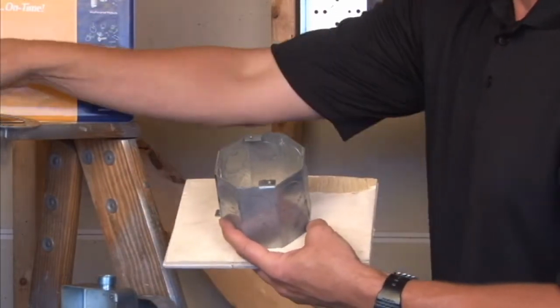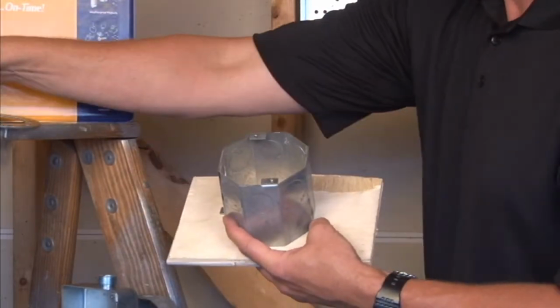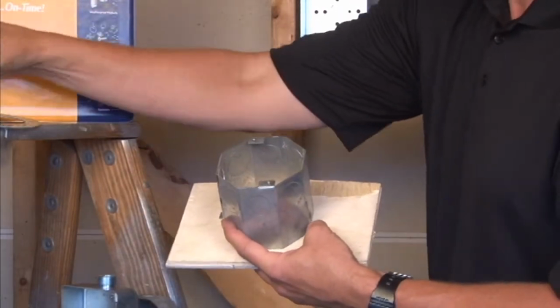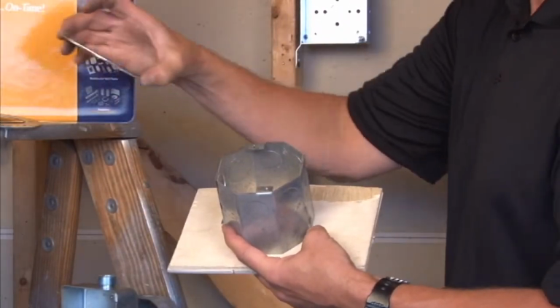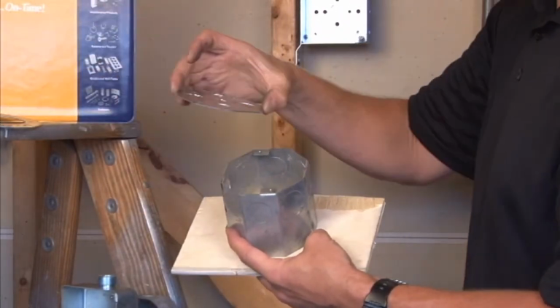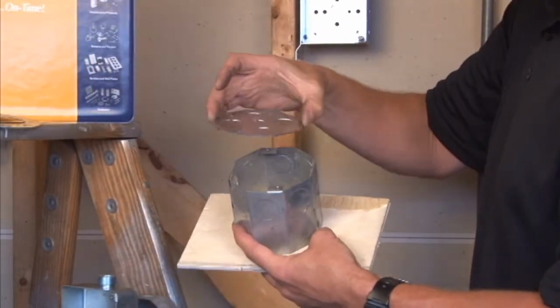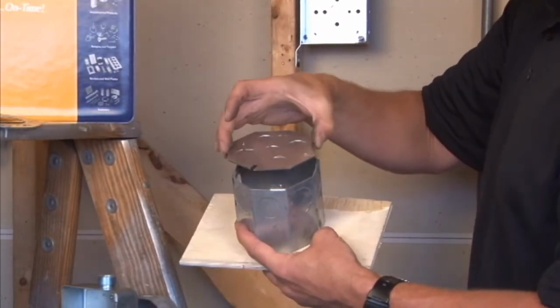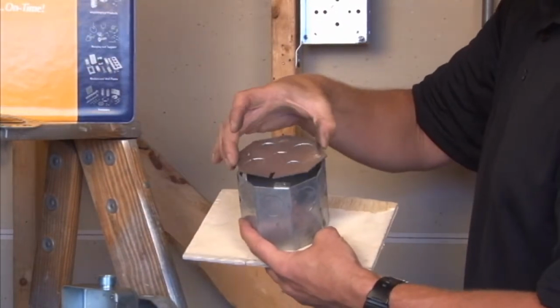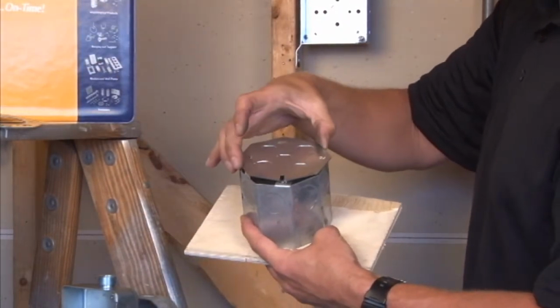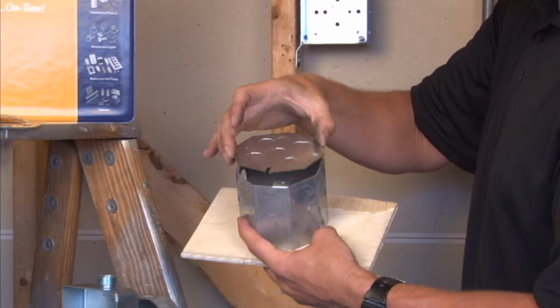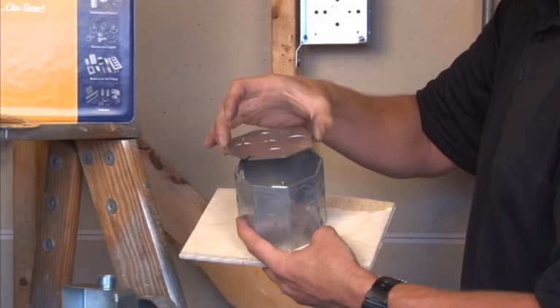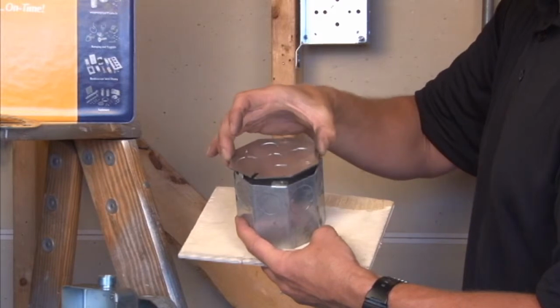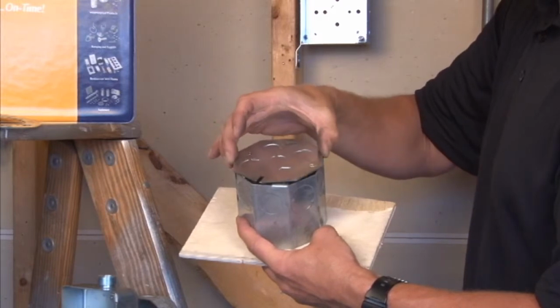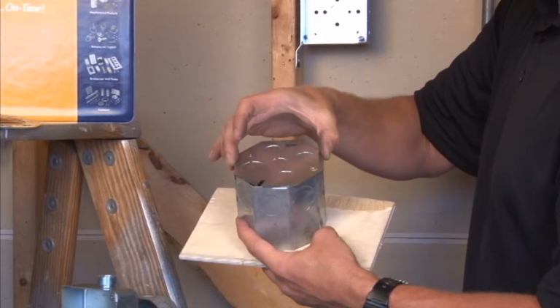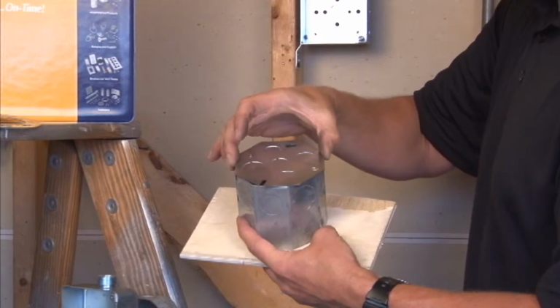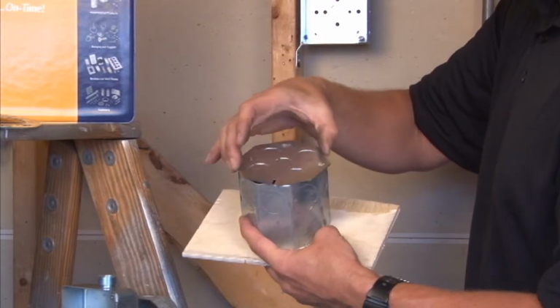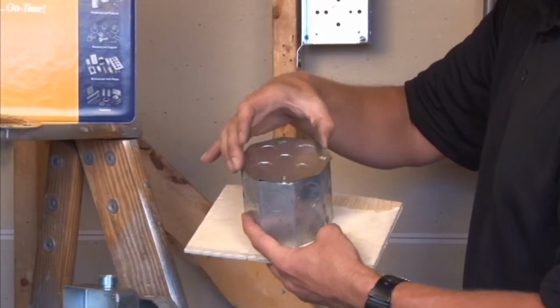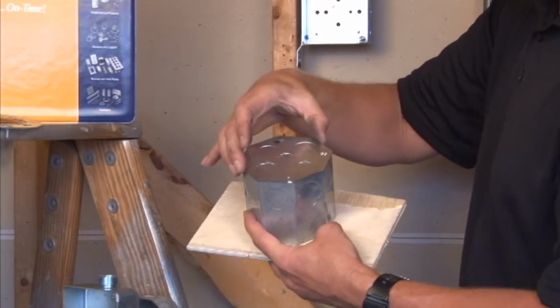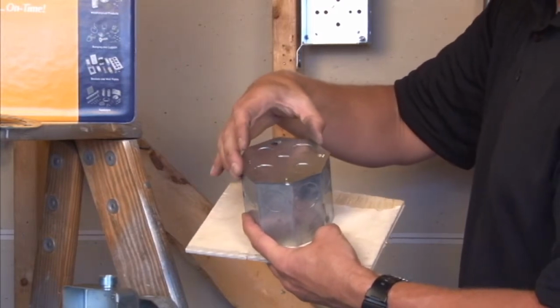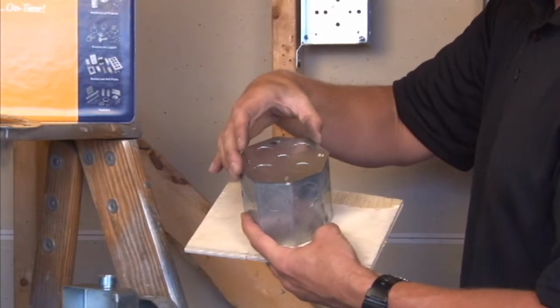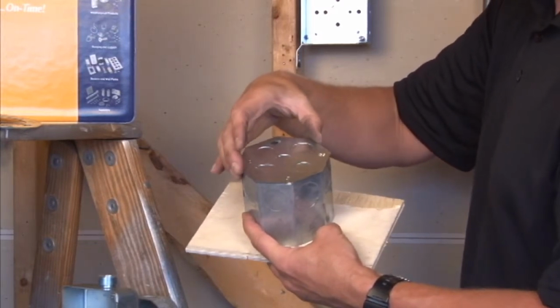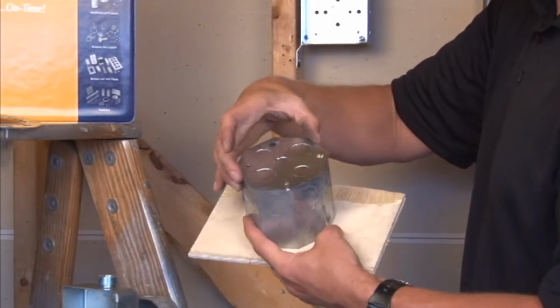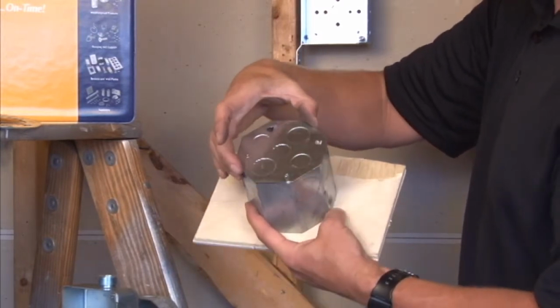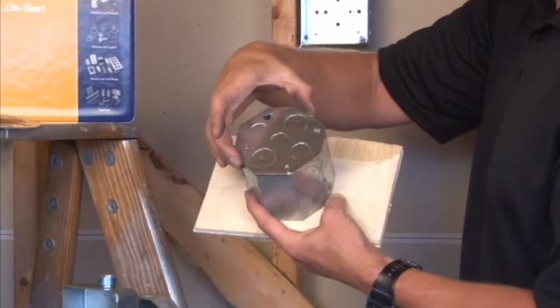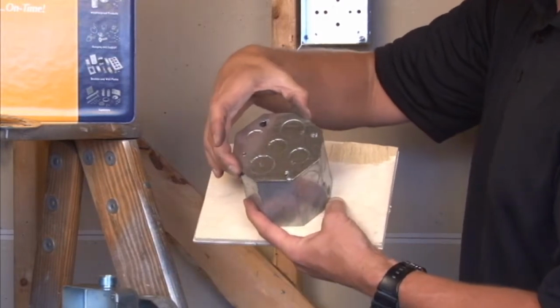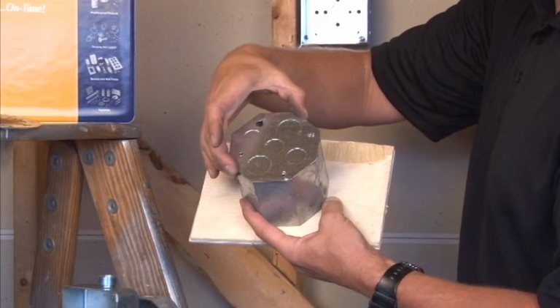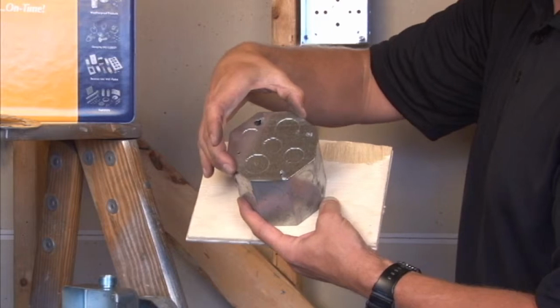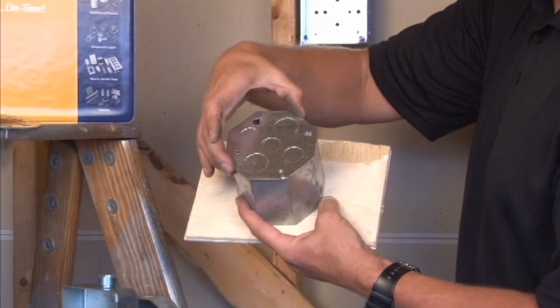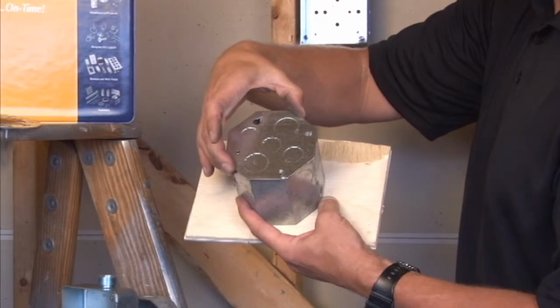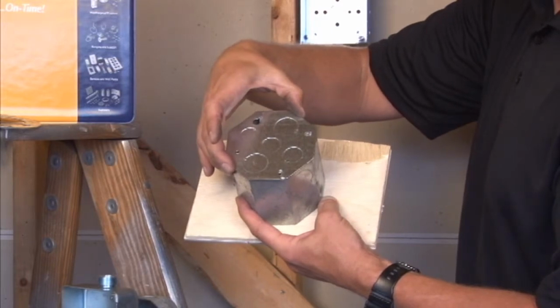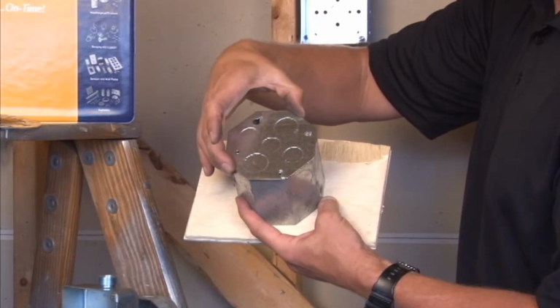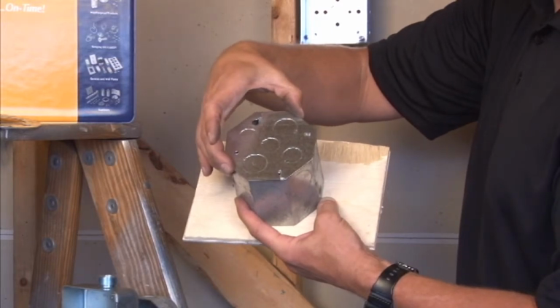We also manufacture a standard cover, part number CBP, with half inch and three-quarter inch knockouts exposed to the finished room.